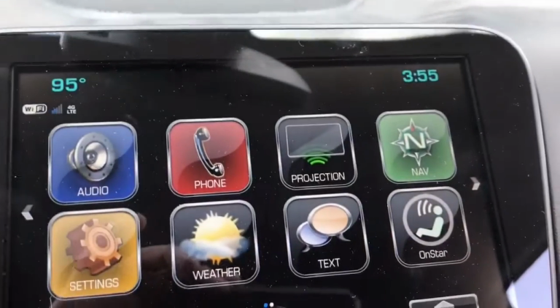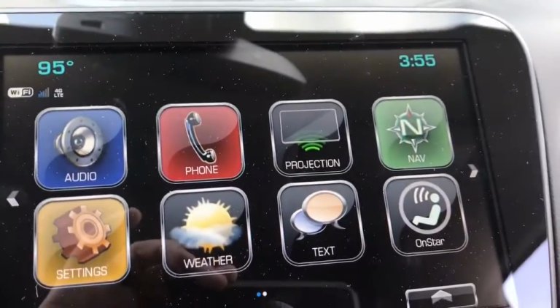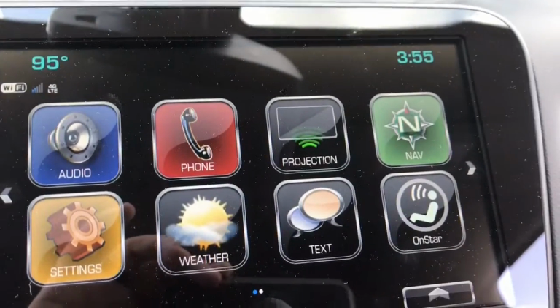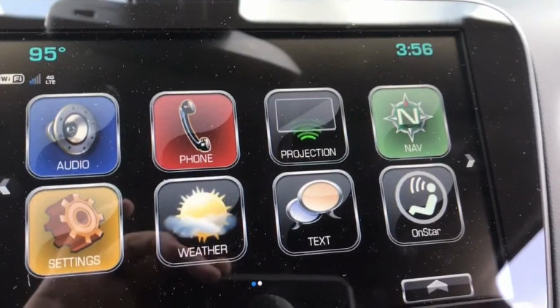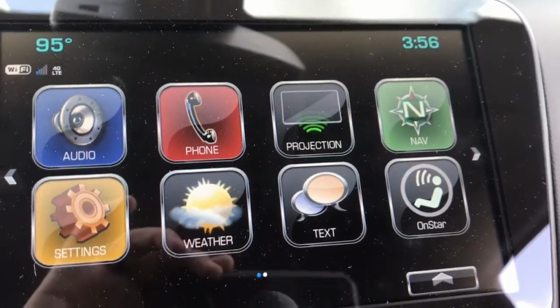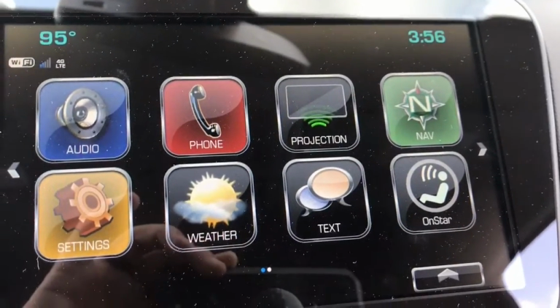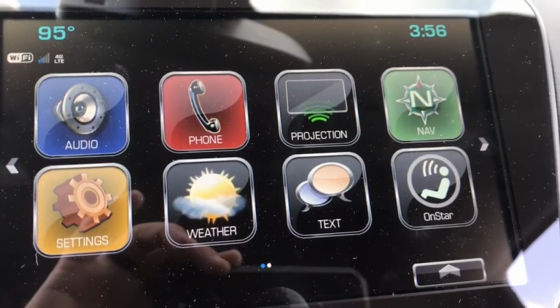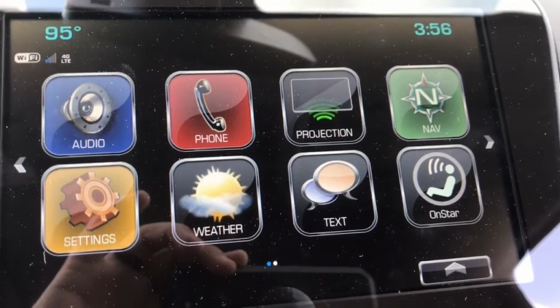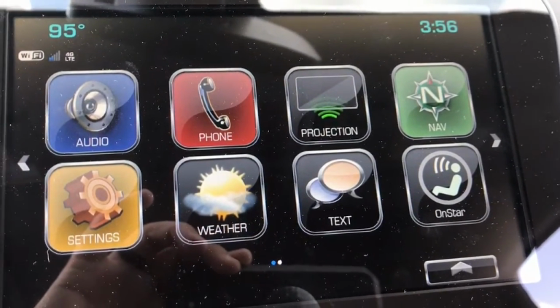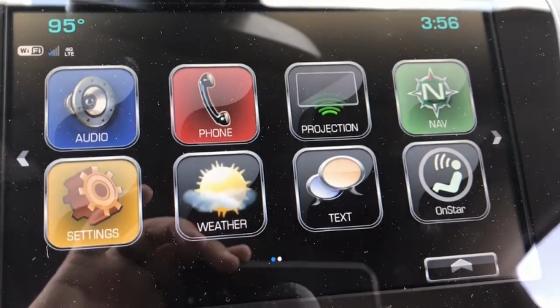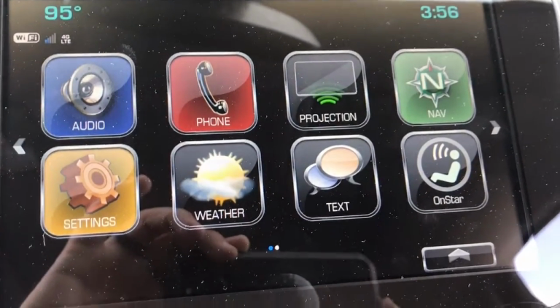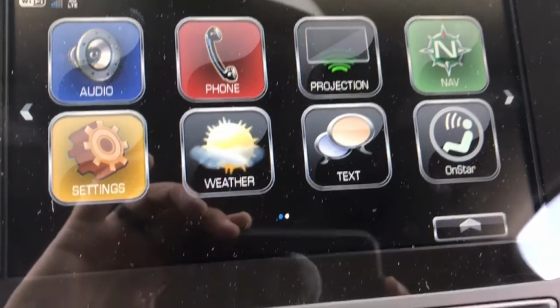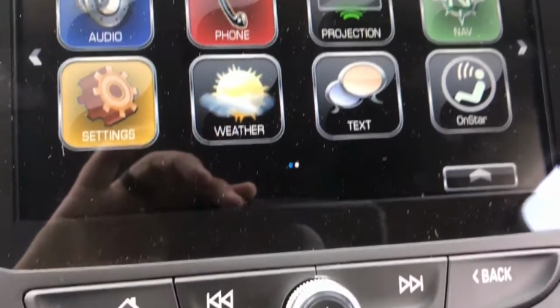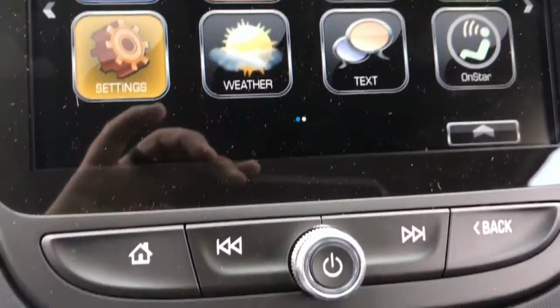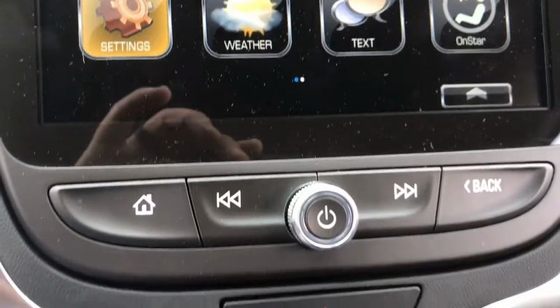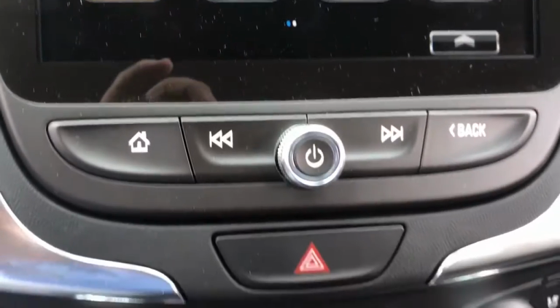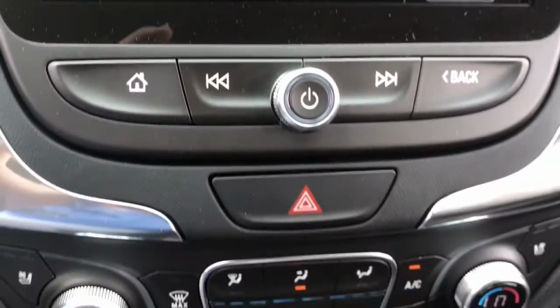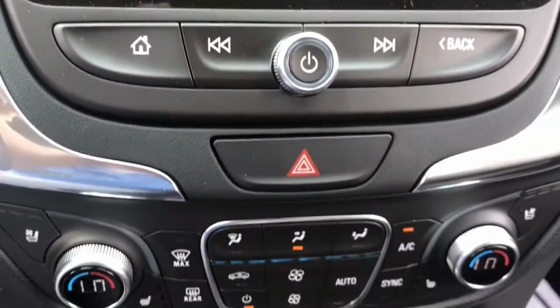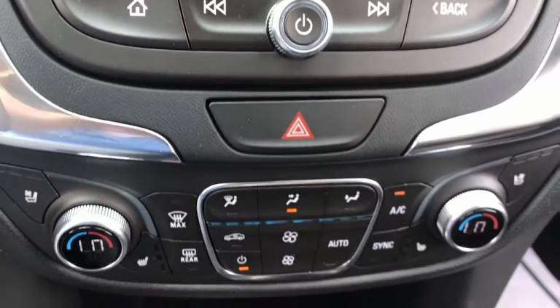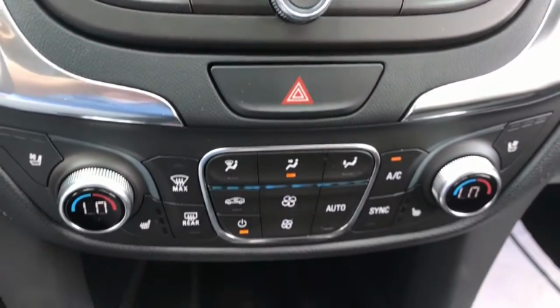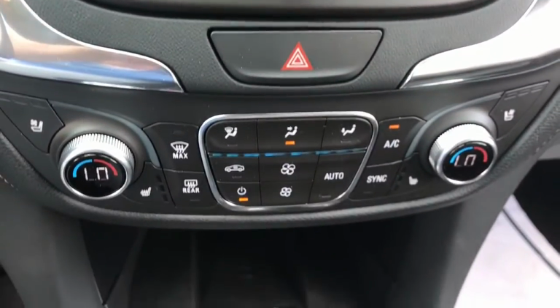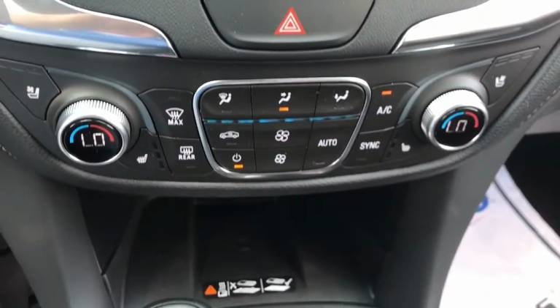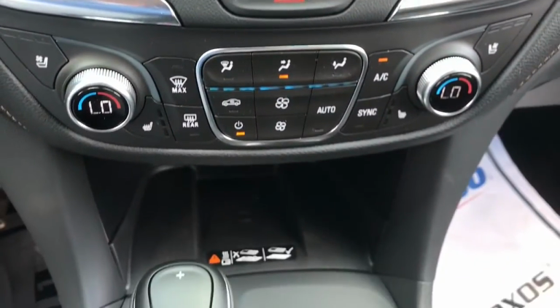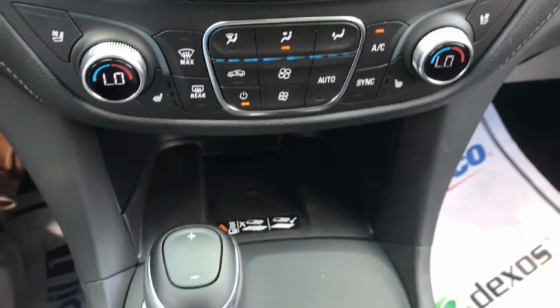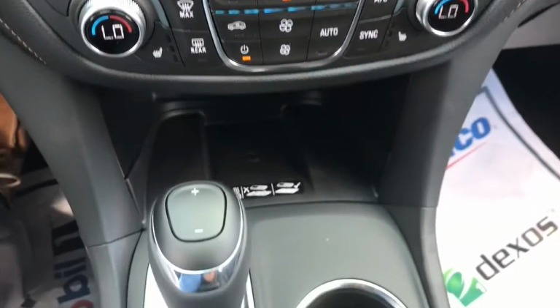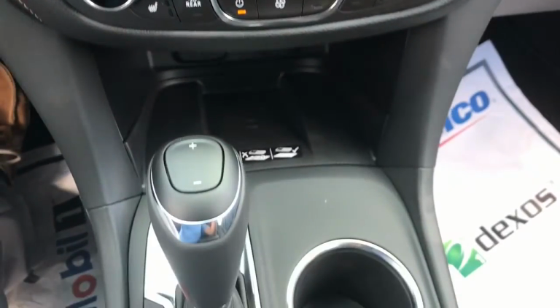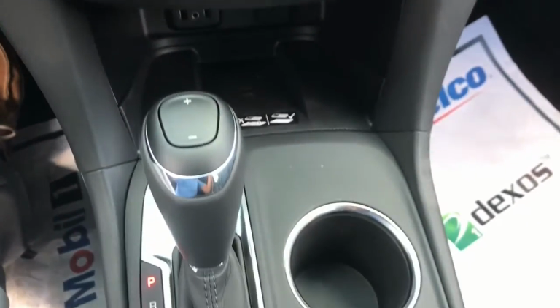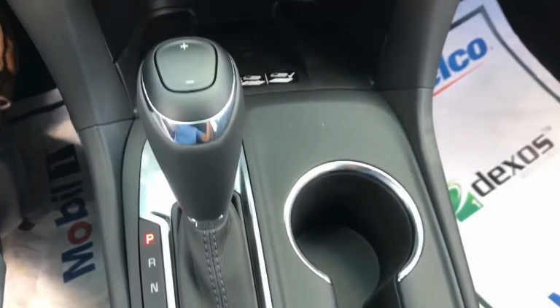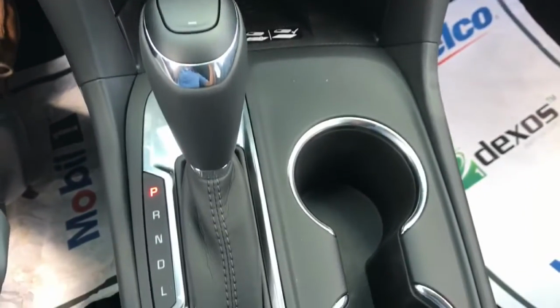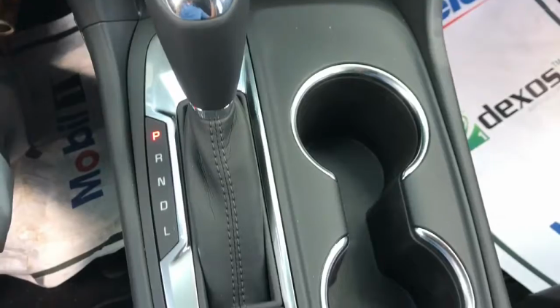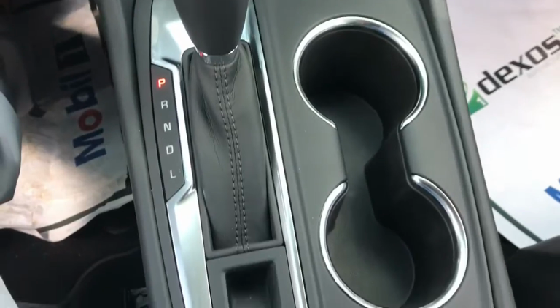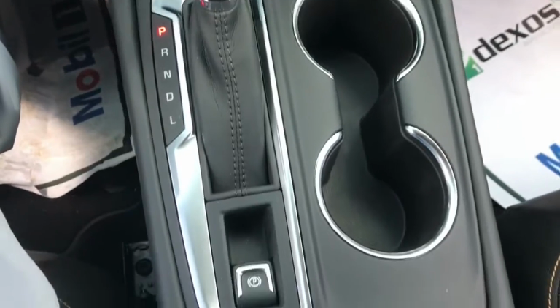Here in the center, you have an 8-inch touchscreen with app projection. This allows you to transfer apps over to your screen. In the center, you also have a wireless charger.